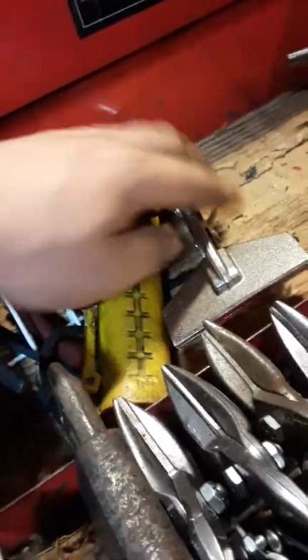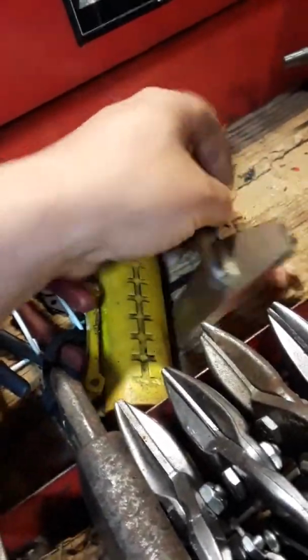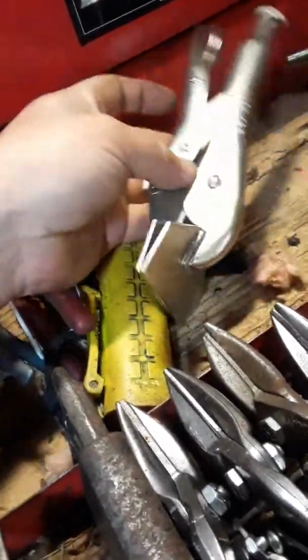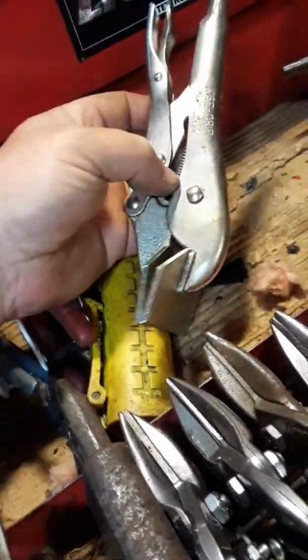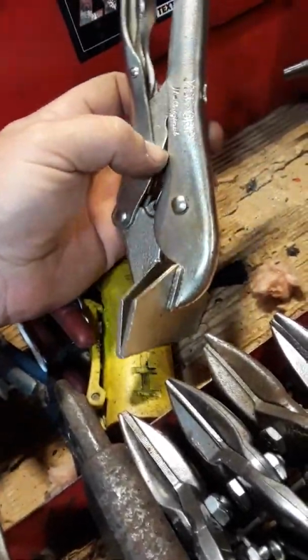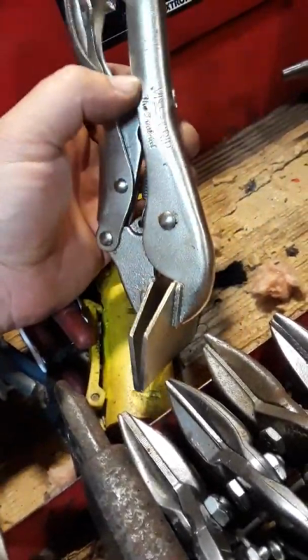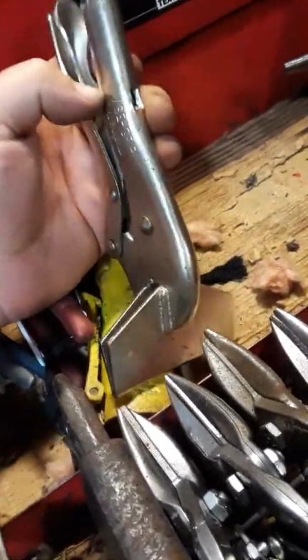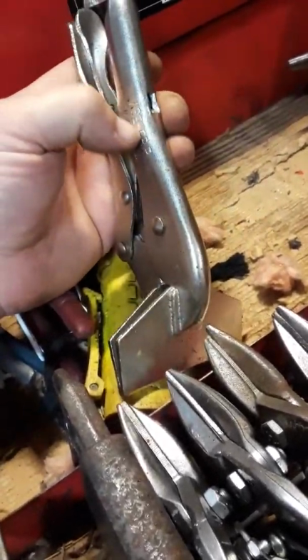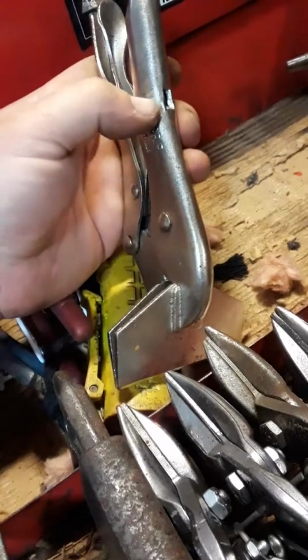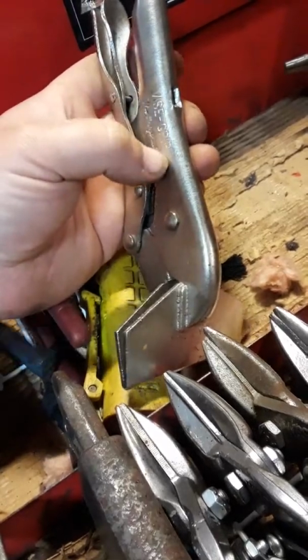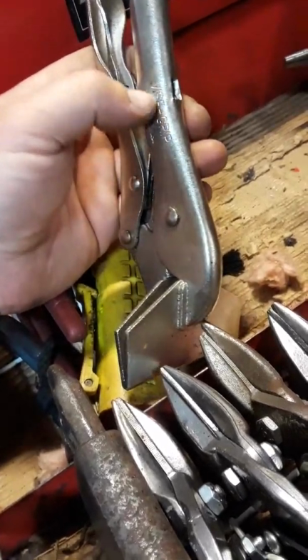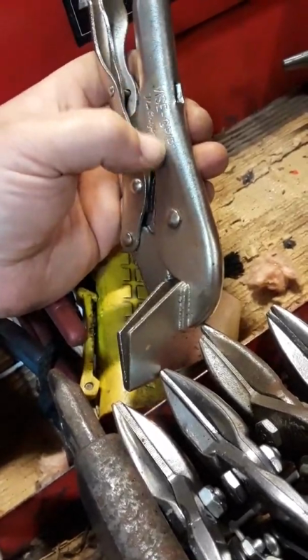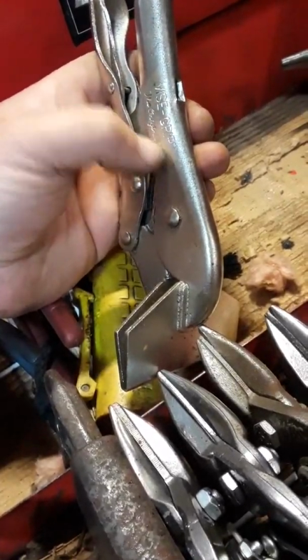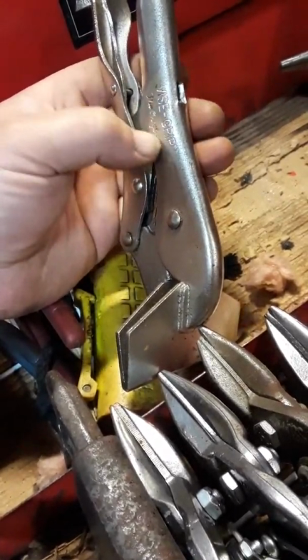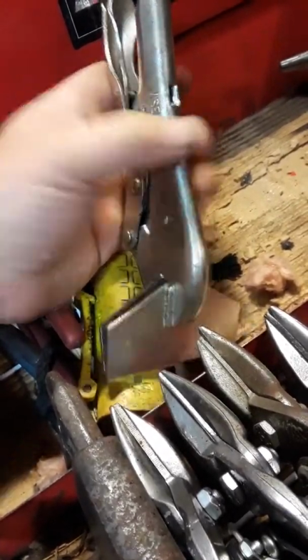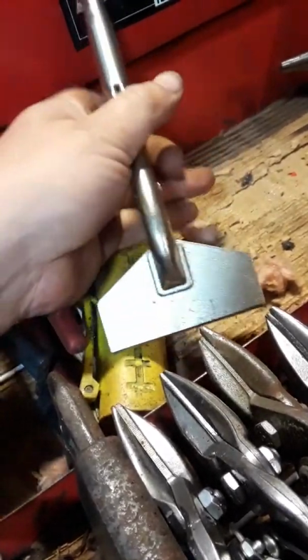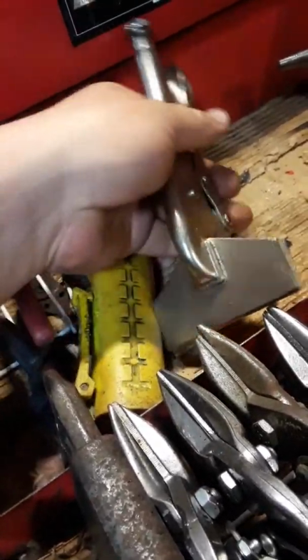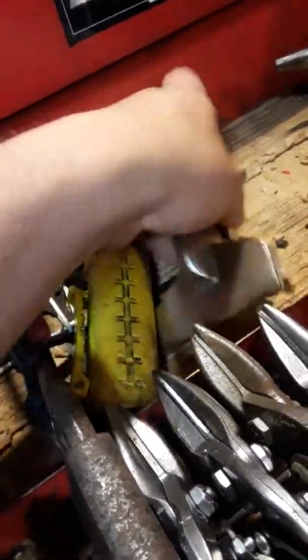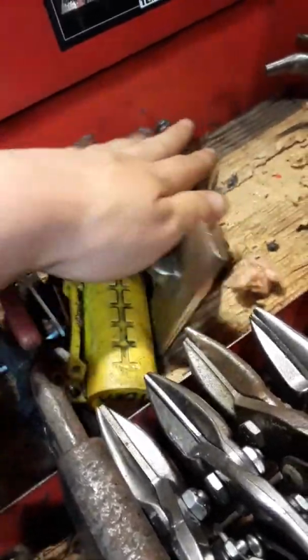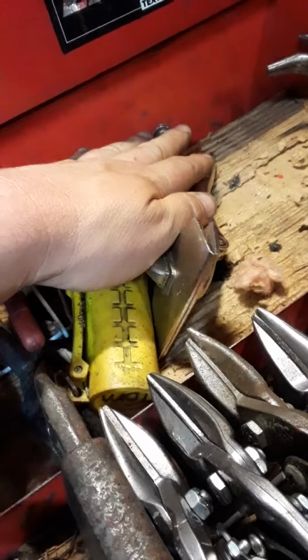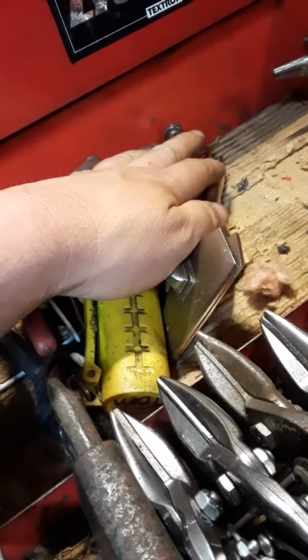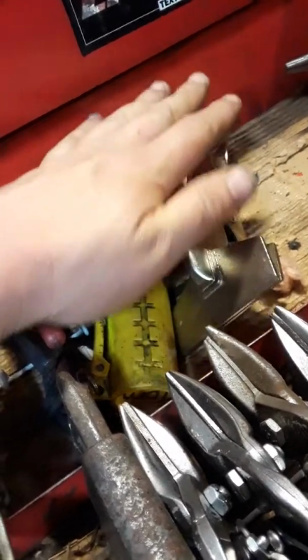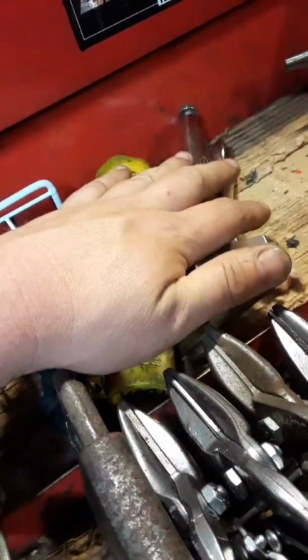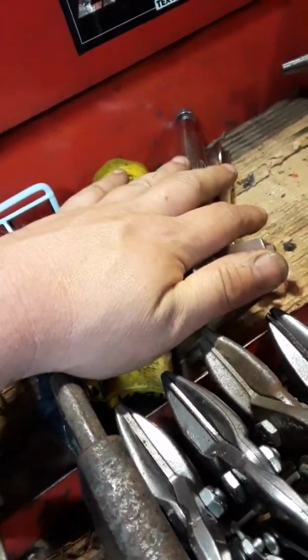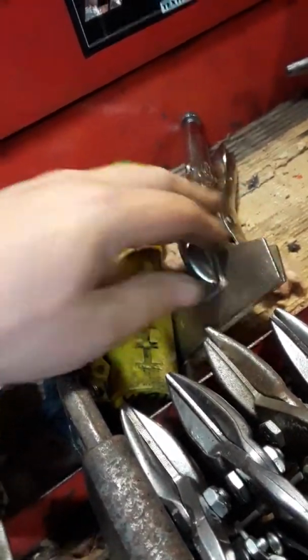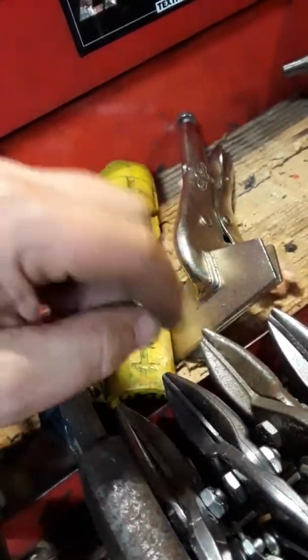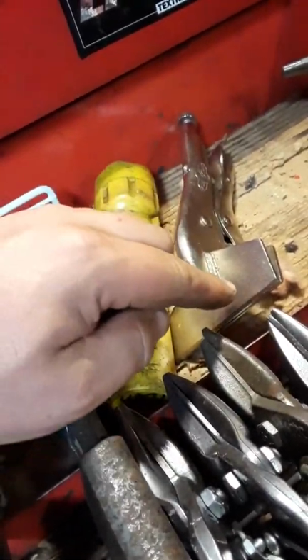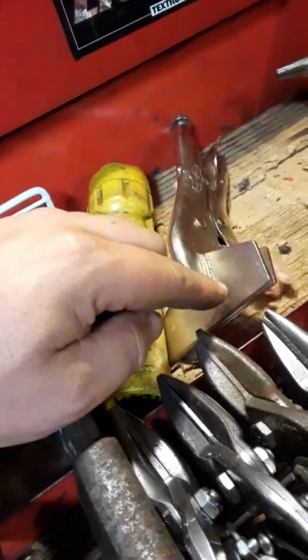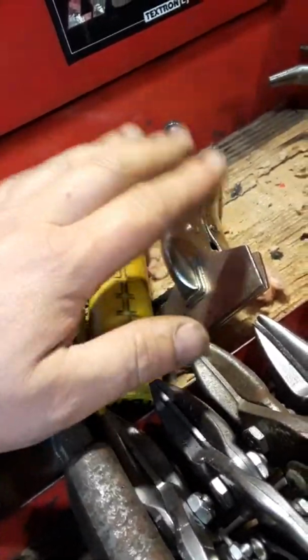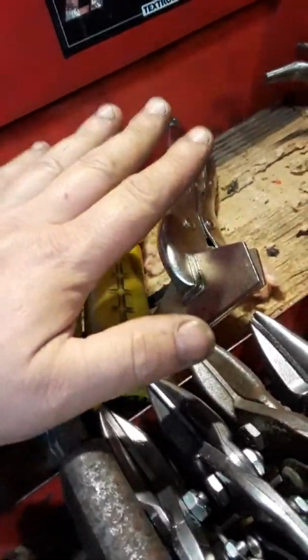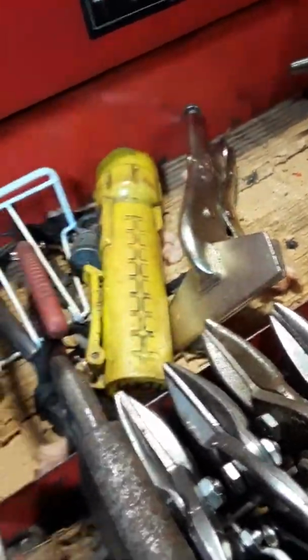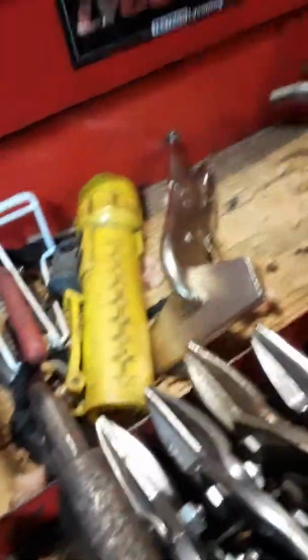Sheet metal channel locks - Vice-Grips, sorry. I only buy Vice-Grips, I don't buy any other brand. Dealt with all the other brands - only buy Vice-Grips, don't cheap out on Vice-Grips.